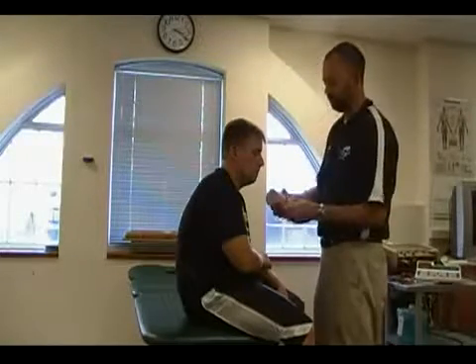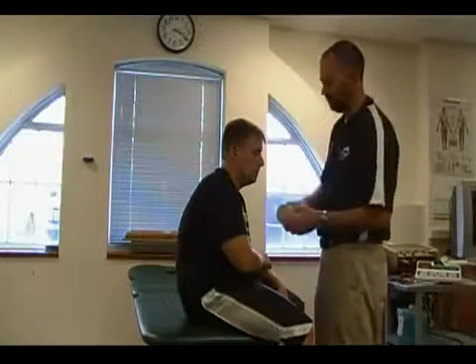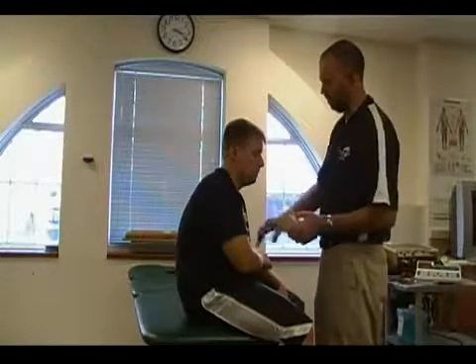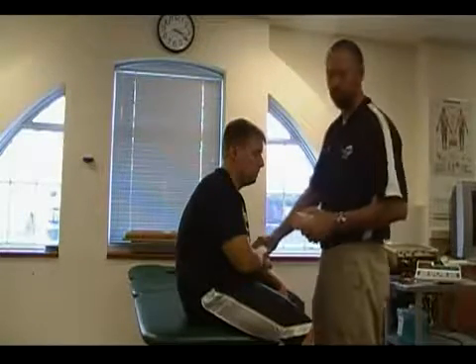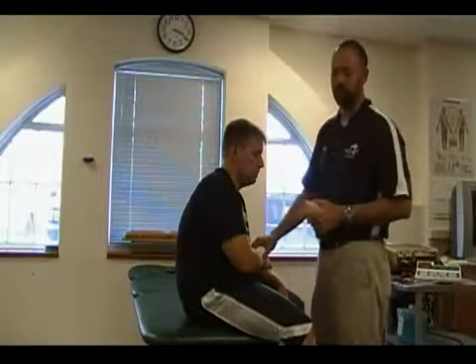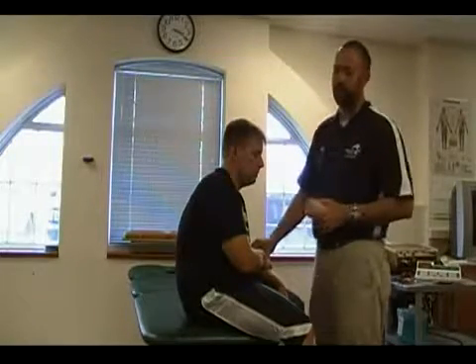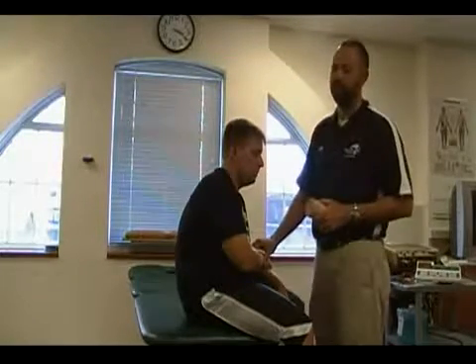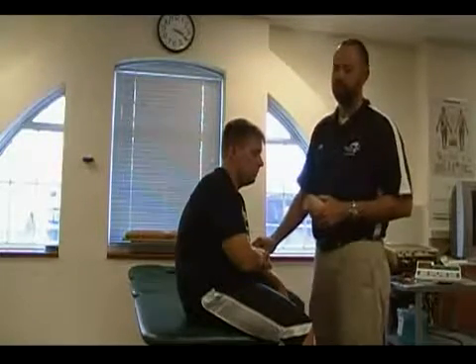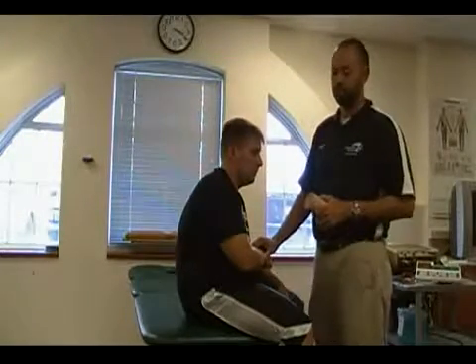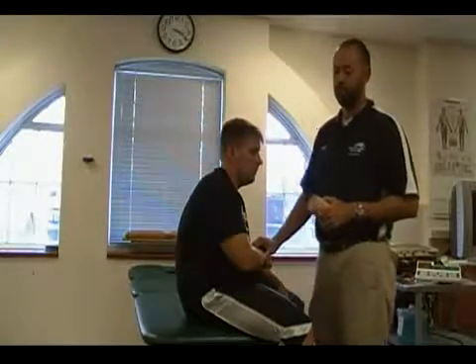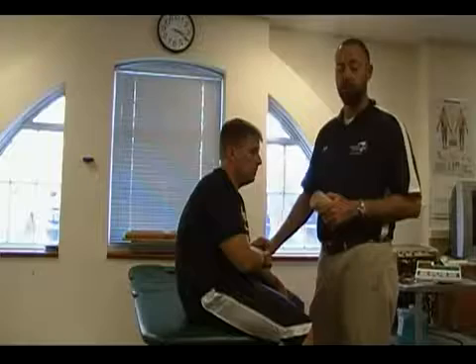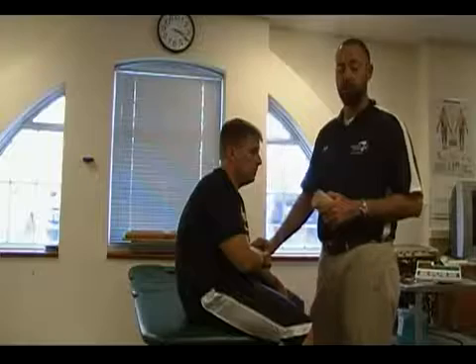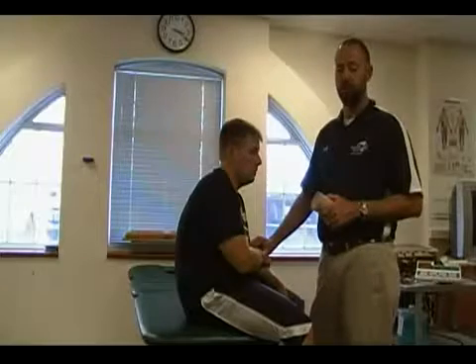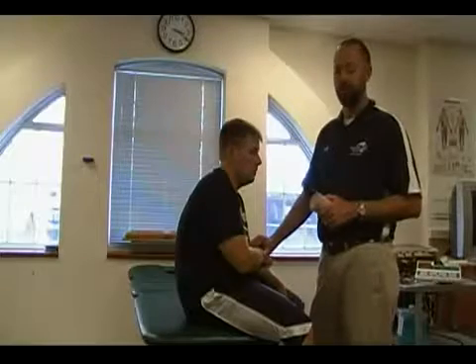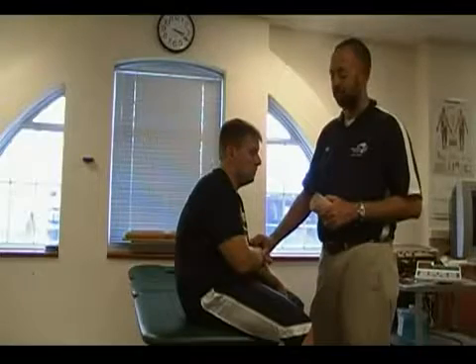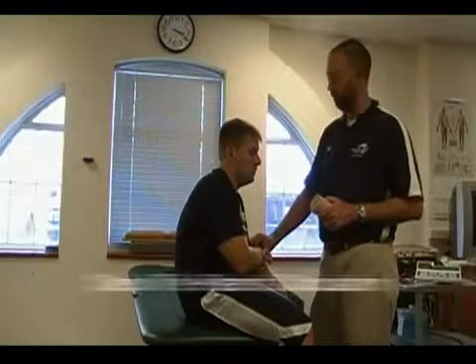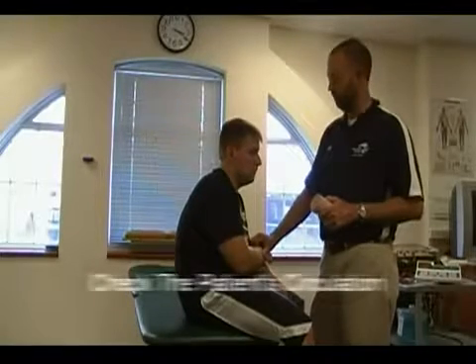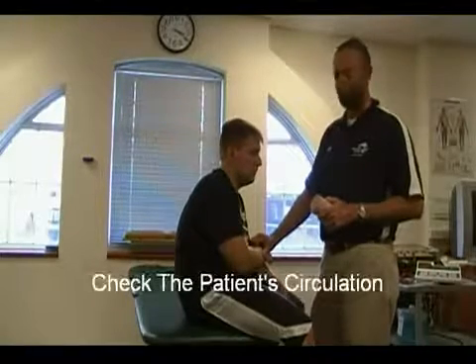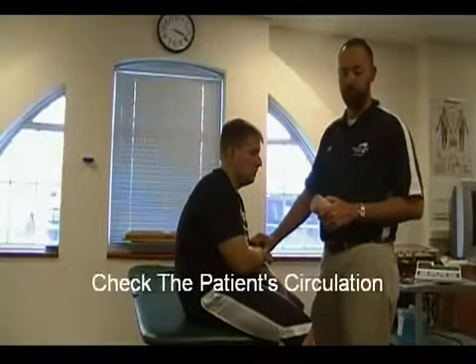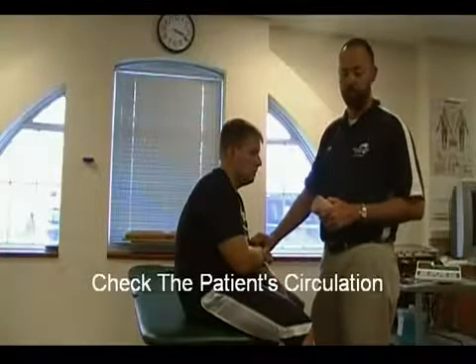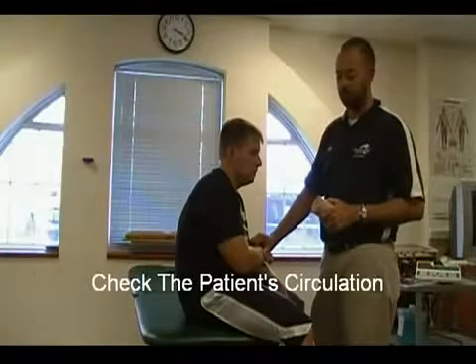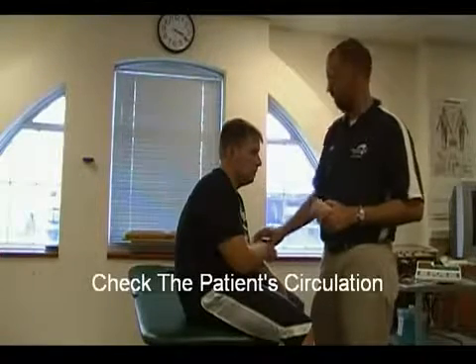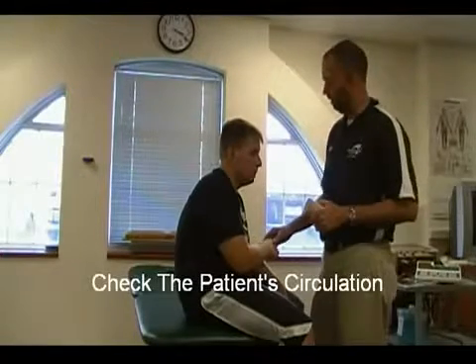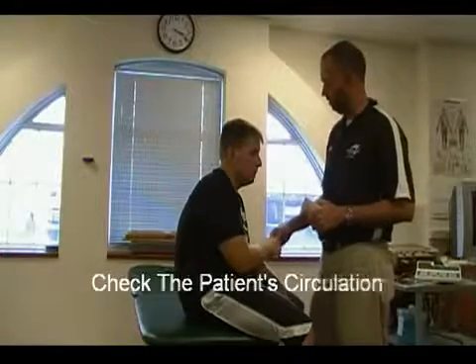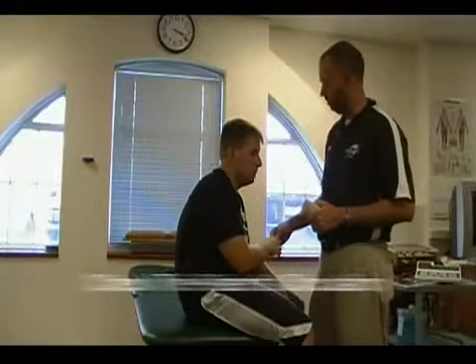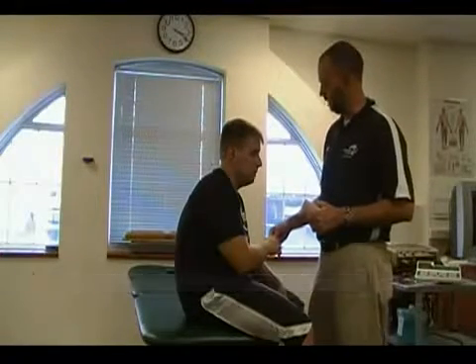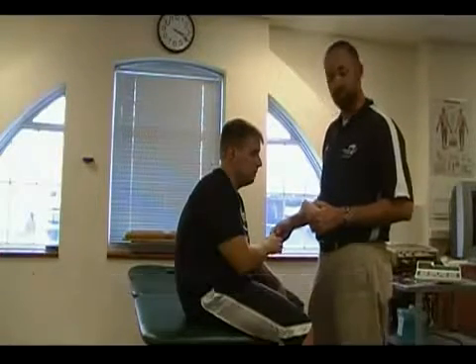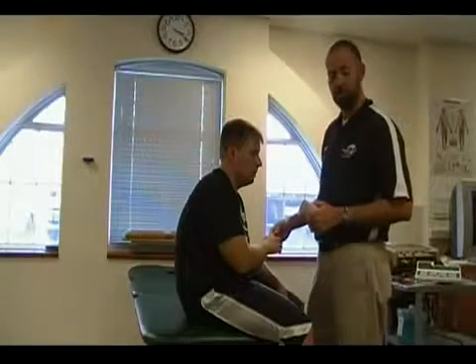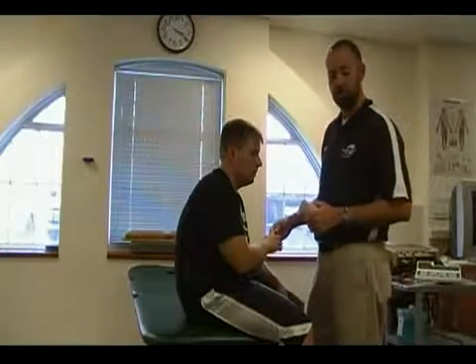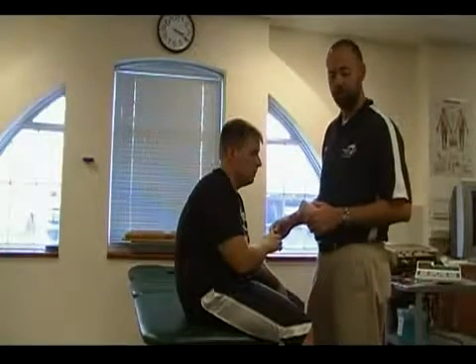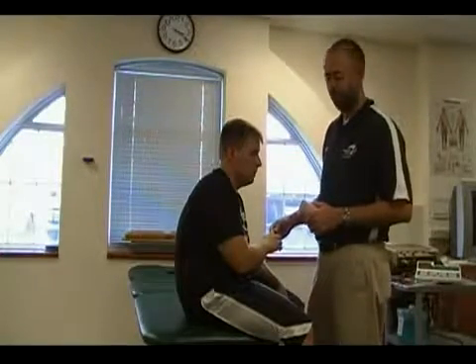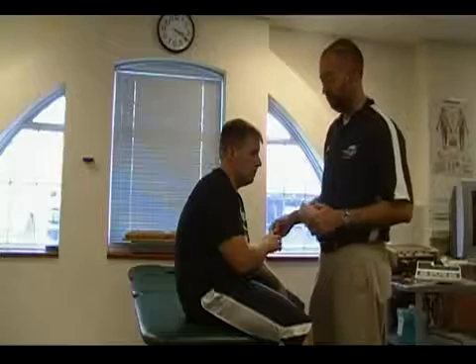The first thing you want to do whenever you have a suspected dislocation or fracture is check for a pulse. You can also check for circulation at the tip of the fingers.